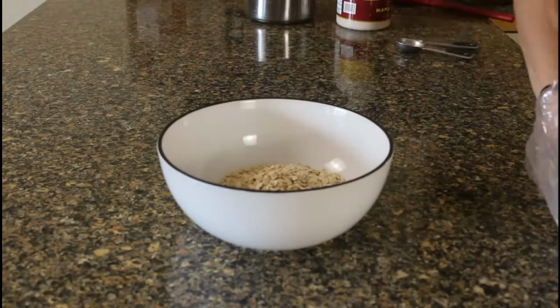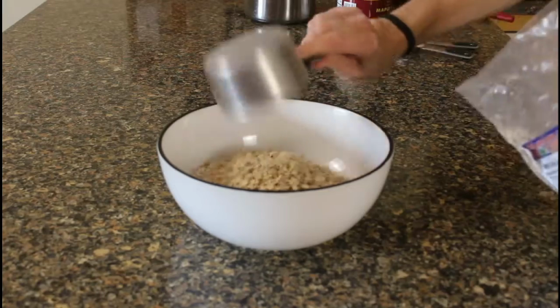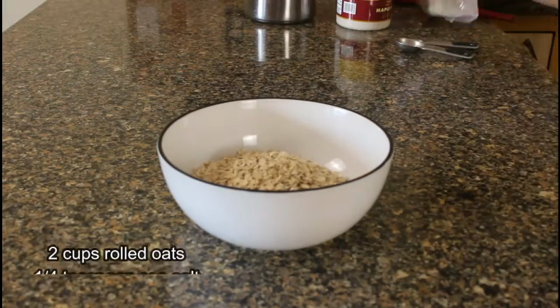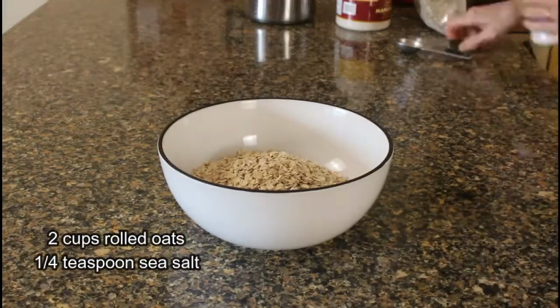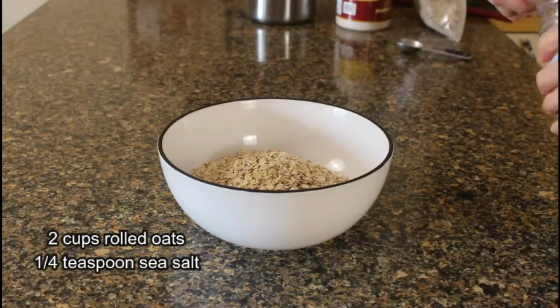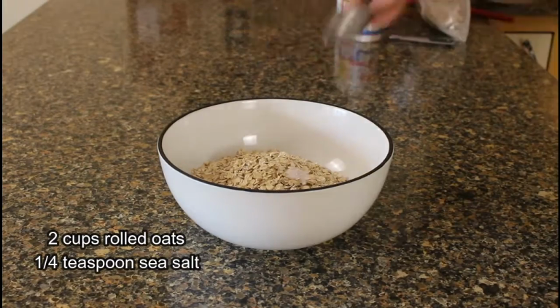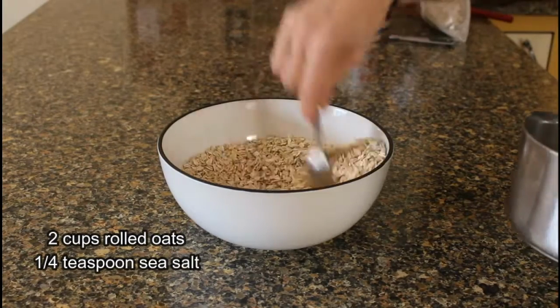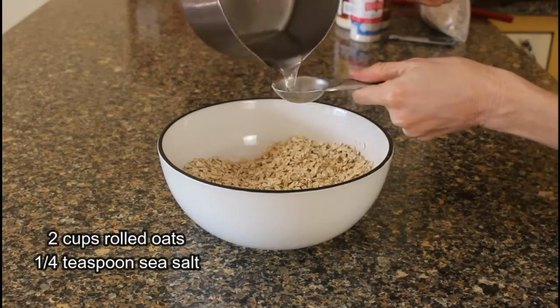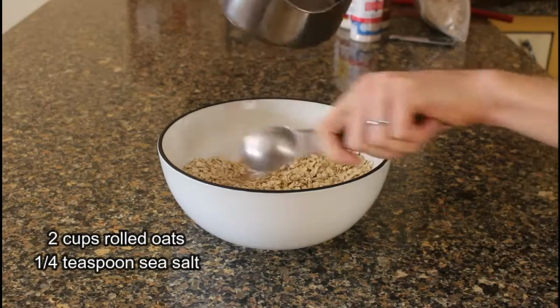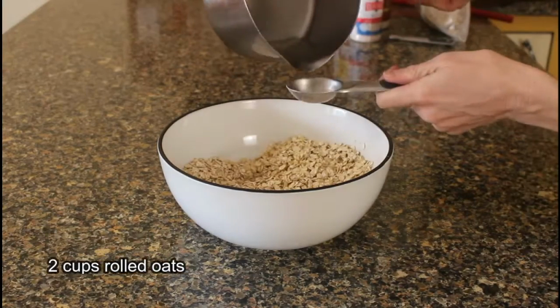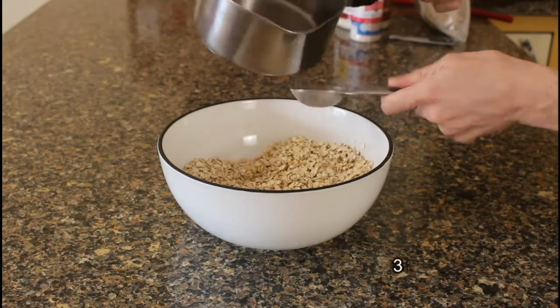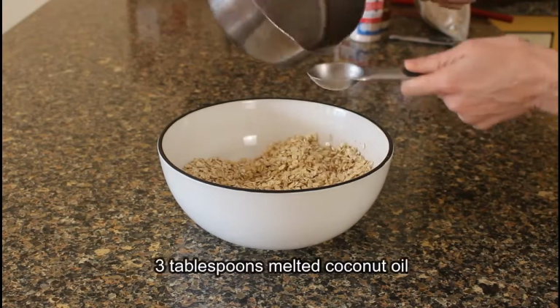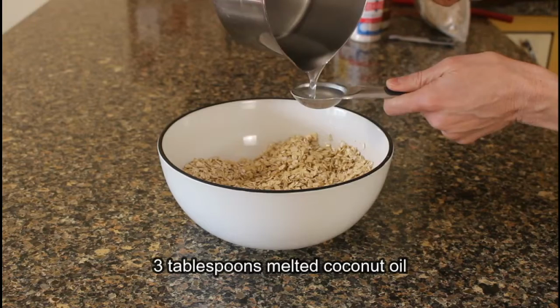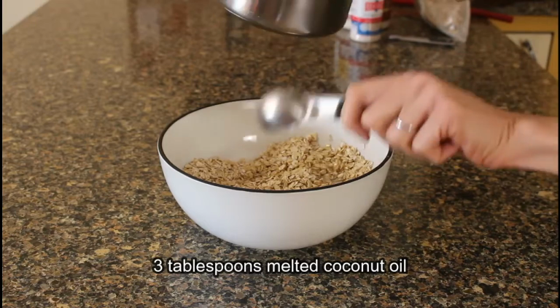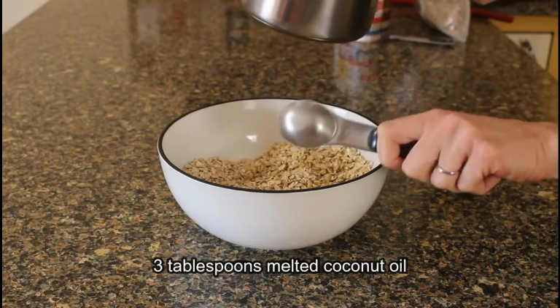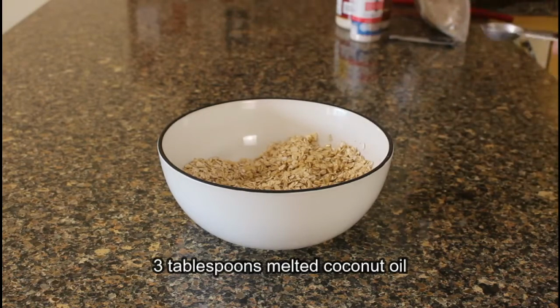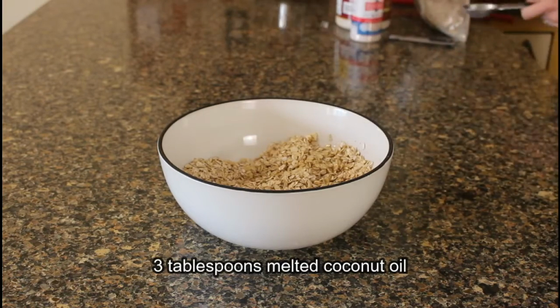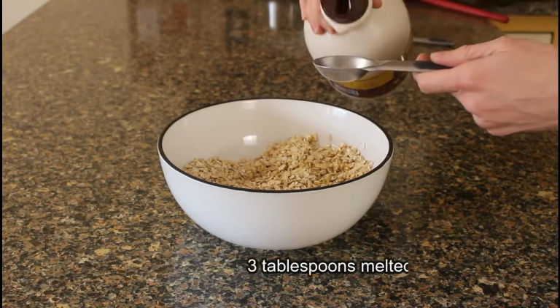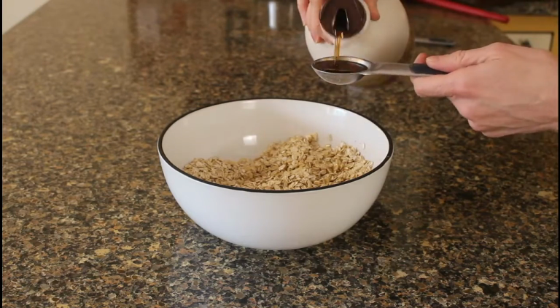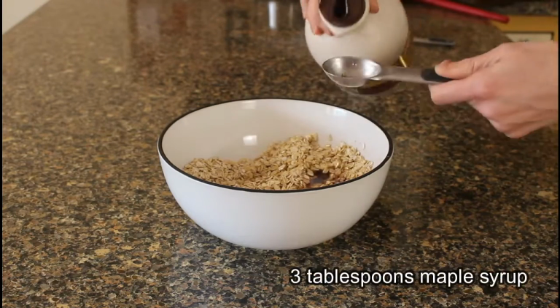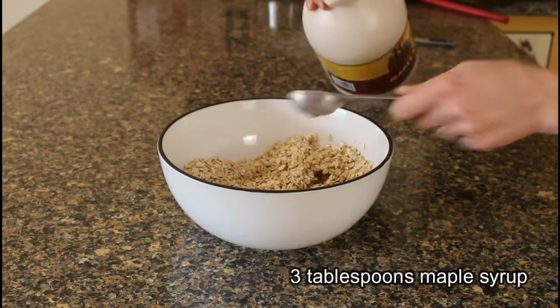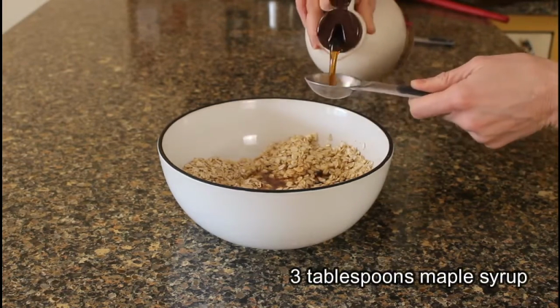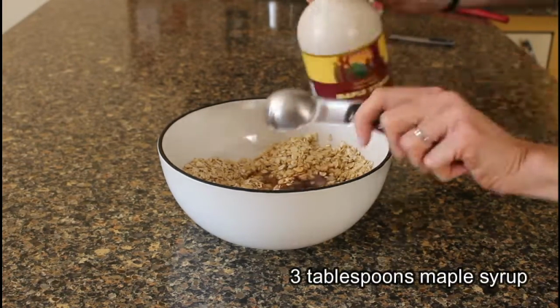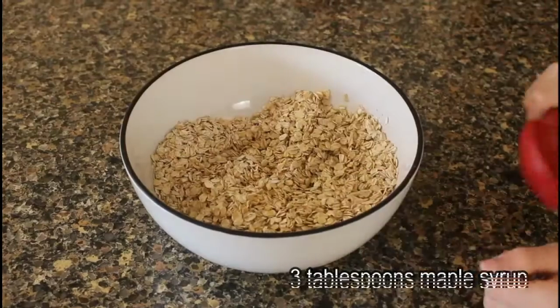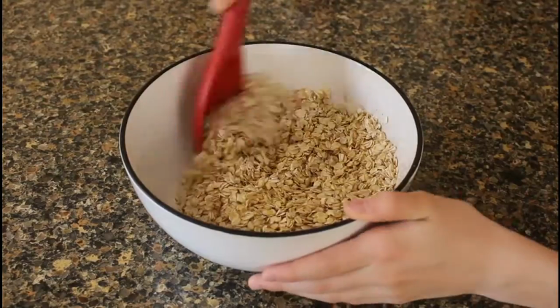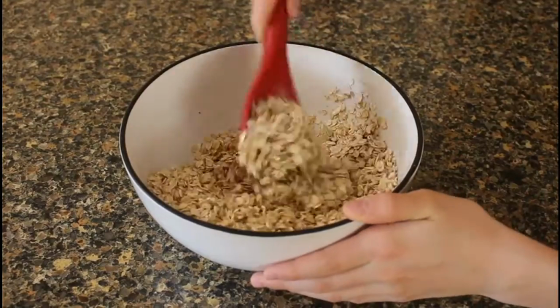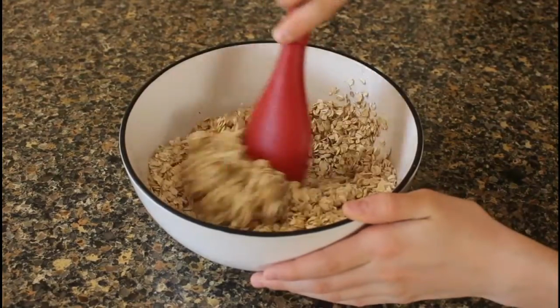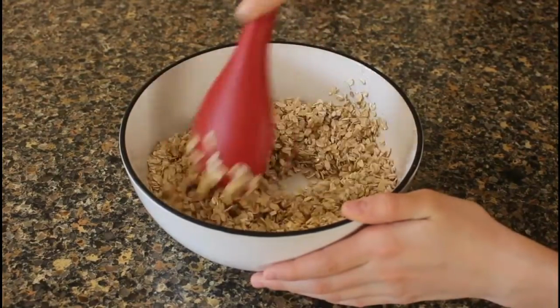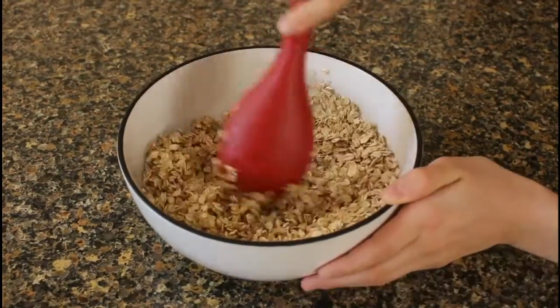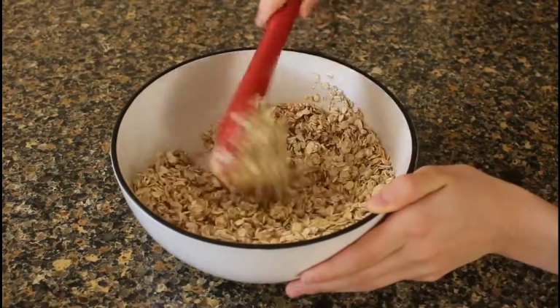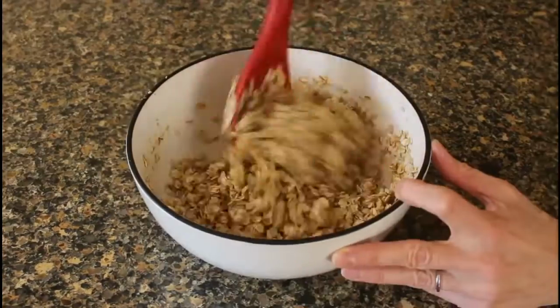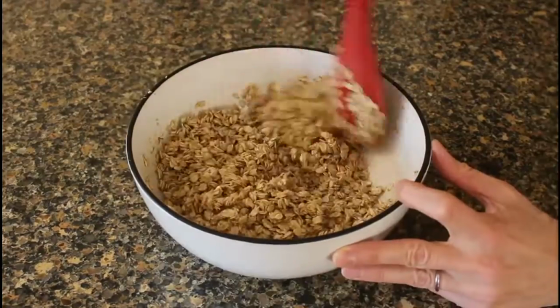Add two cups of rolled oats to a bowl along with a quarter teaspoon of sea salt. Stir in three tablespoons of melted coconut oil along with three tablespoons of pure maple syrup. Stir the oats making sure that they are all well coated.